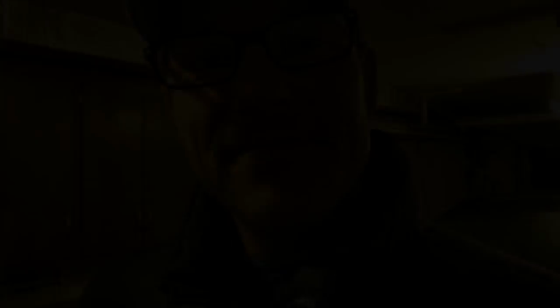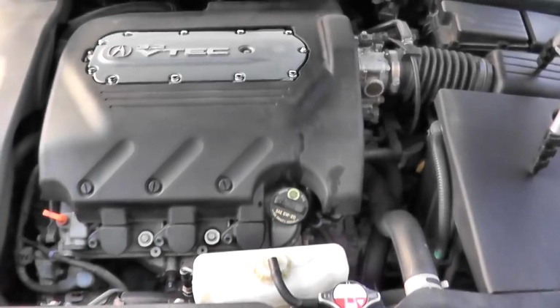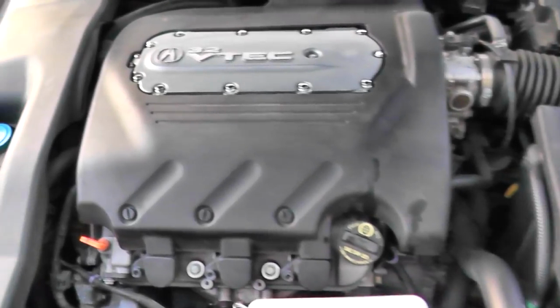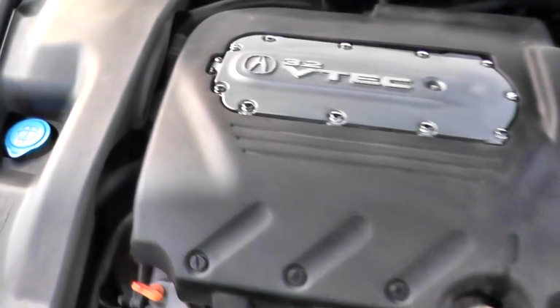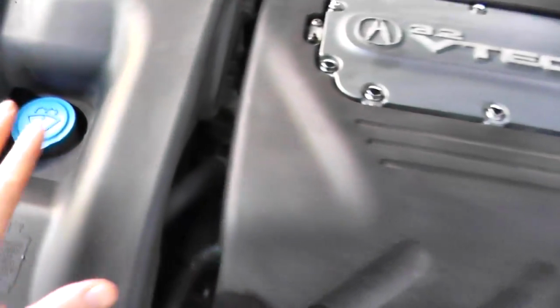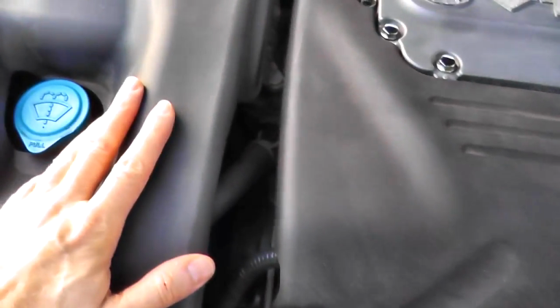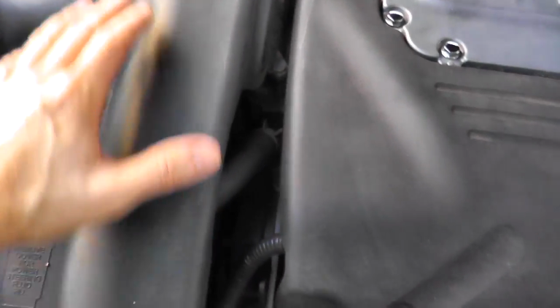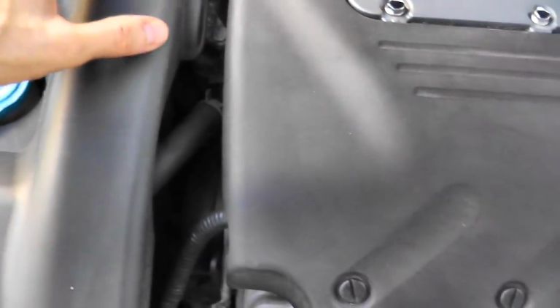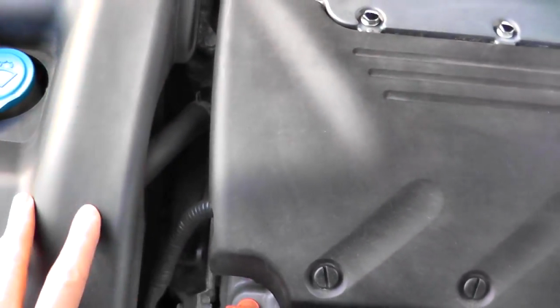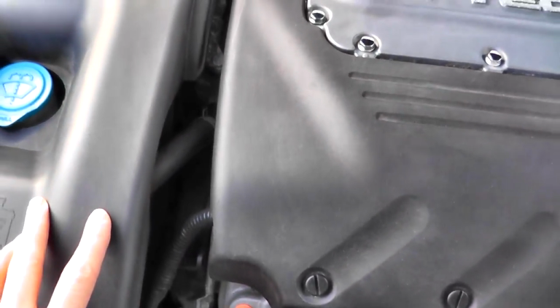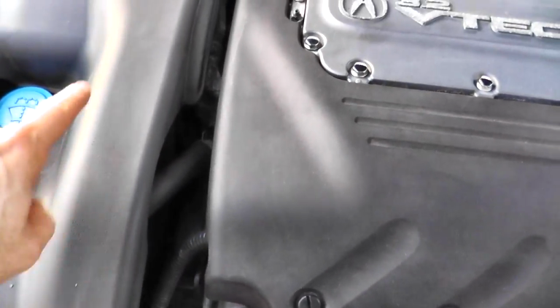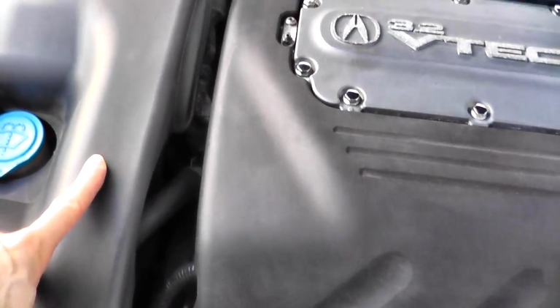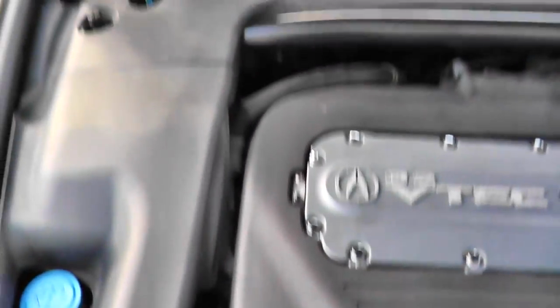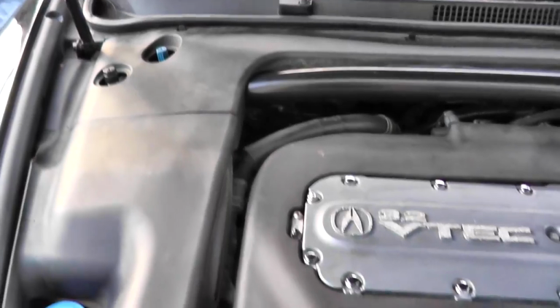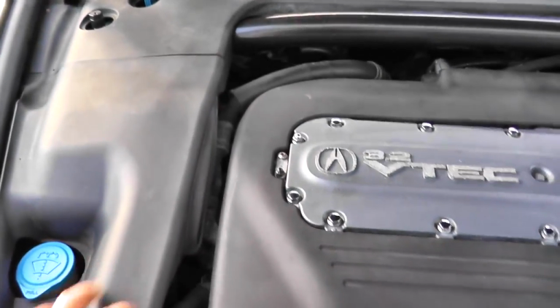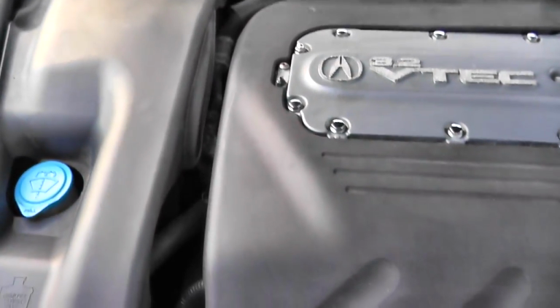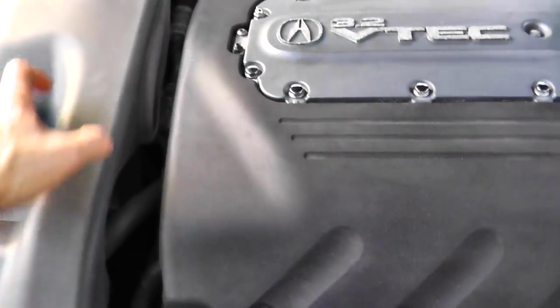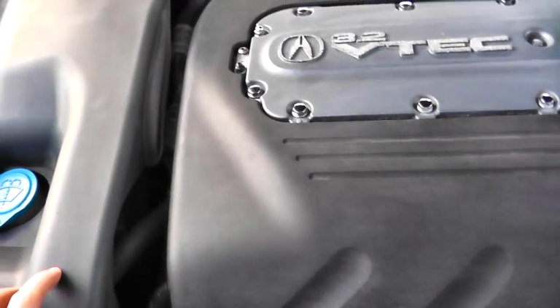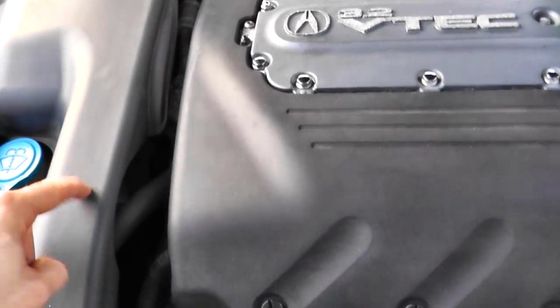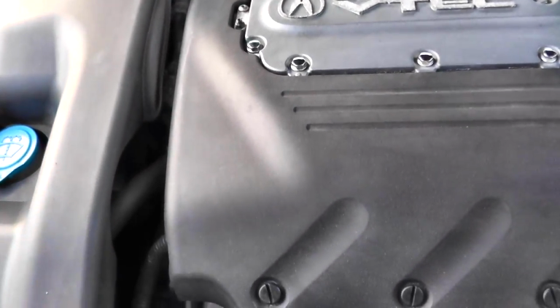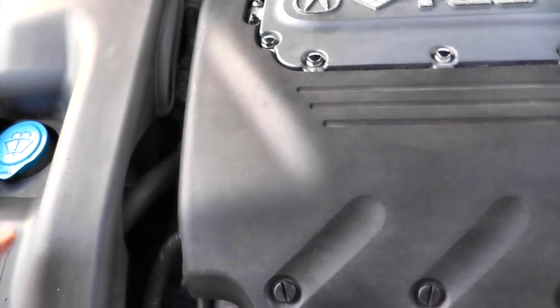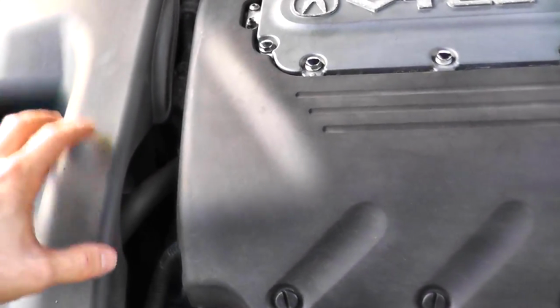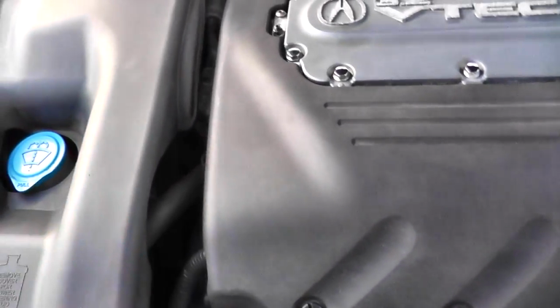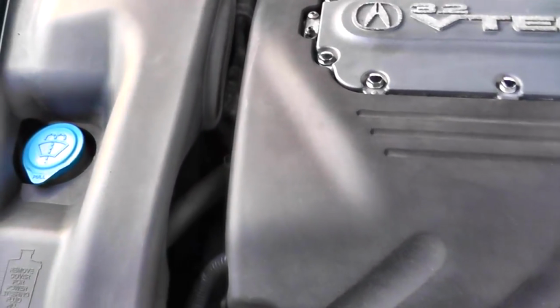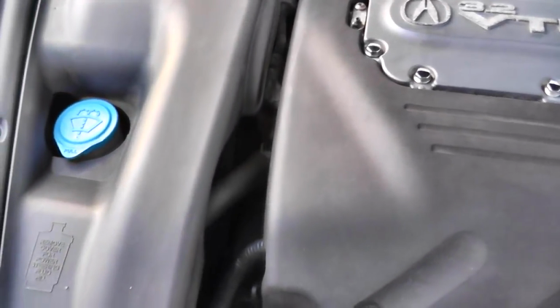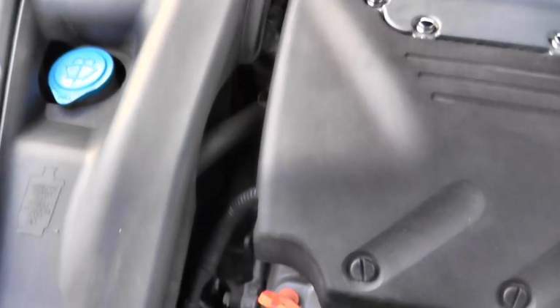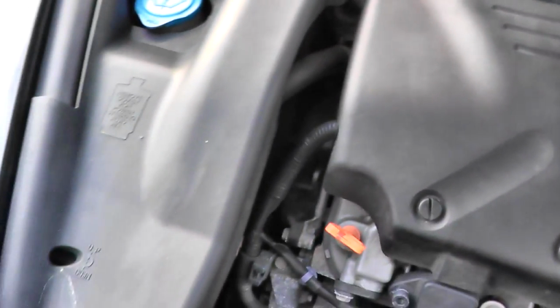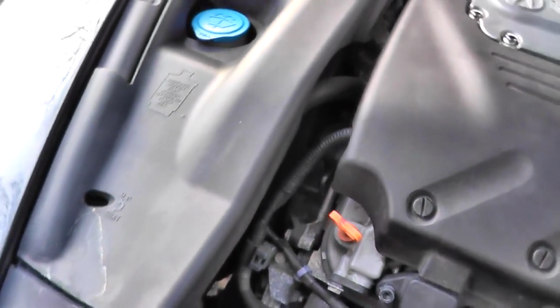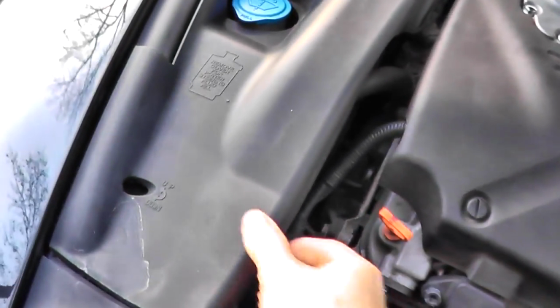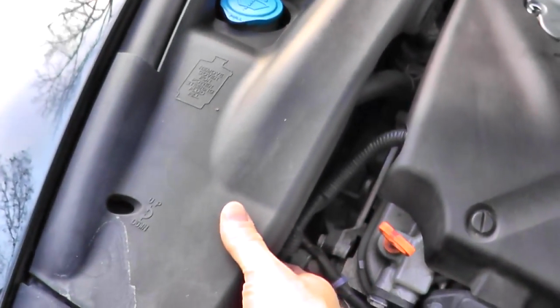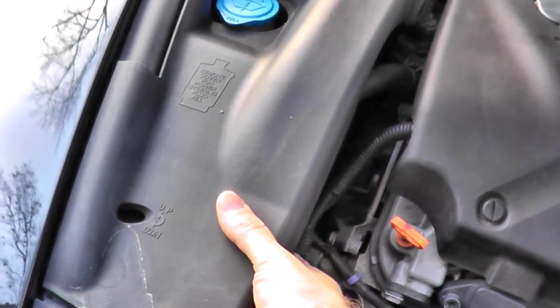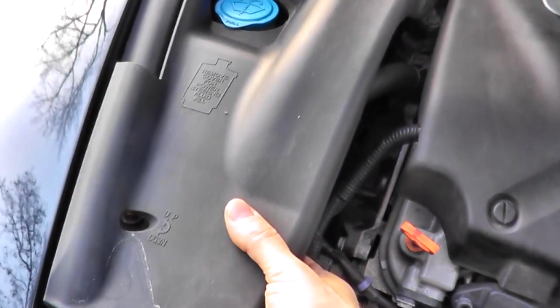The first step is just getting to the auto tensioner, which in this case, on this Acura, it's on the passenger side of the vehicle. Right underneath this cover is the drive belt, so we'll first remove this cover — there are just grommets underneath here.